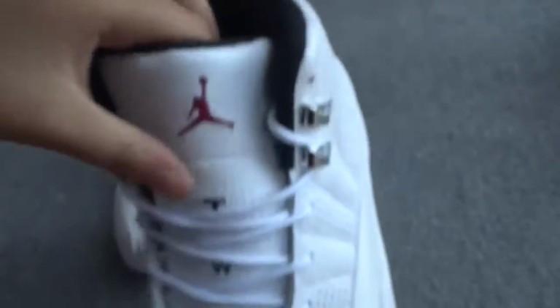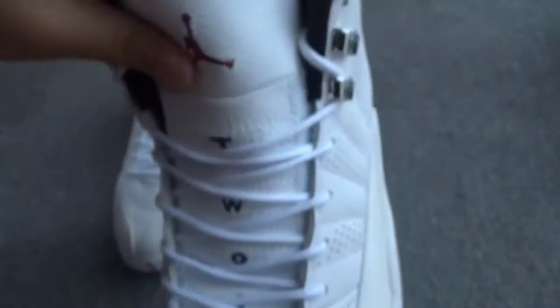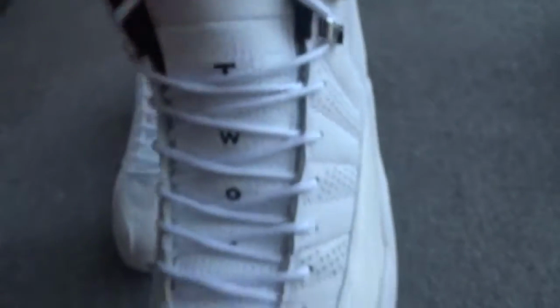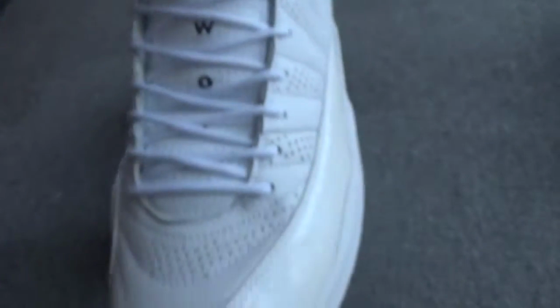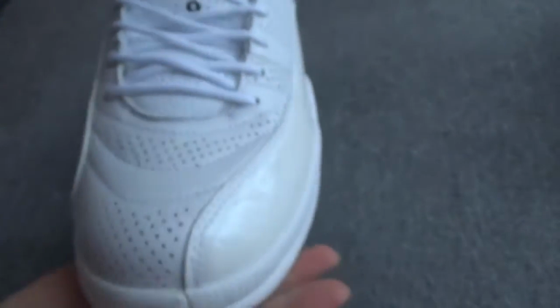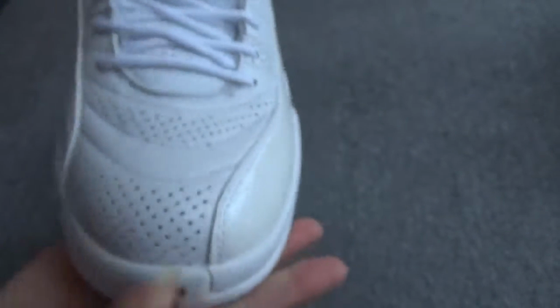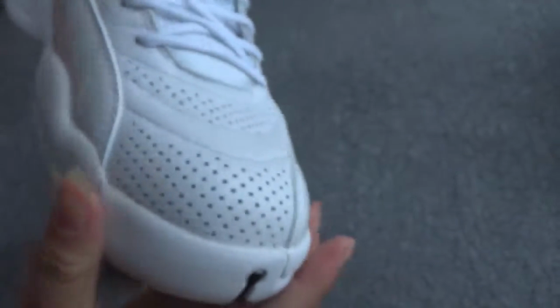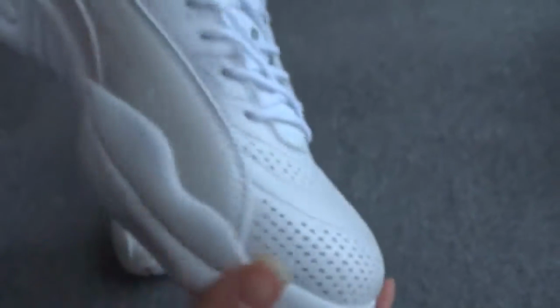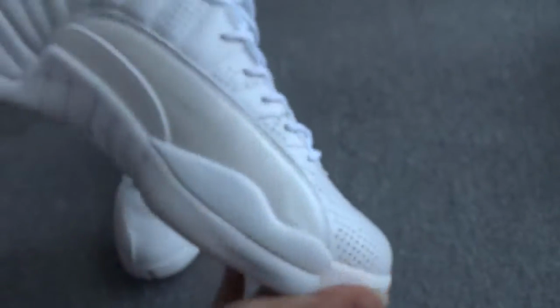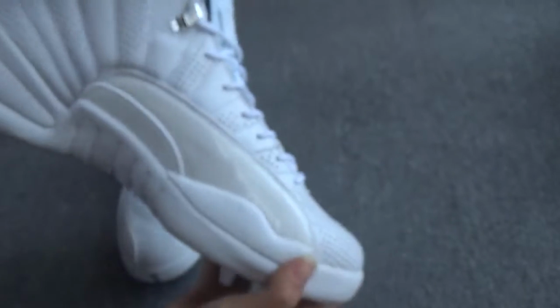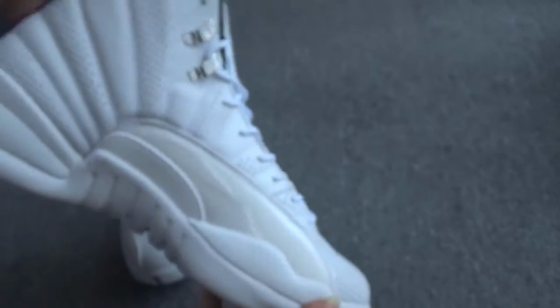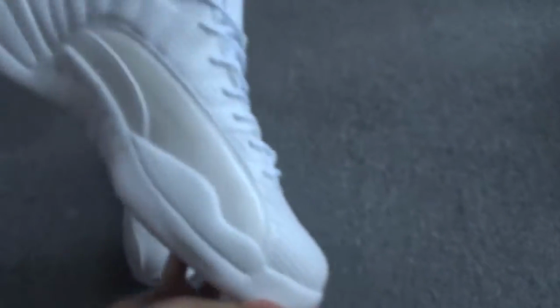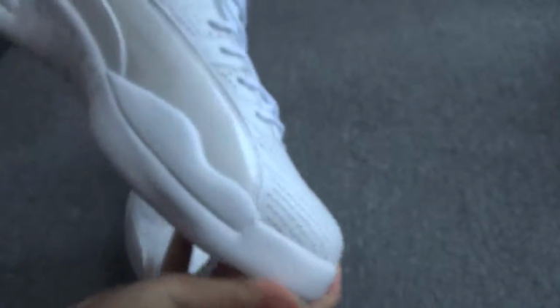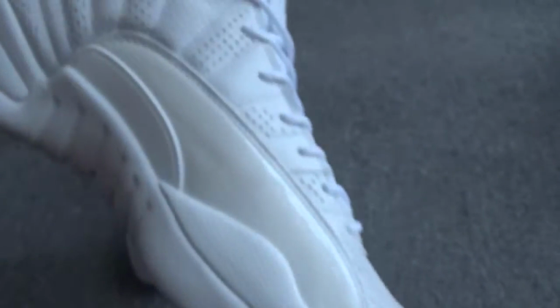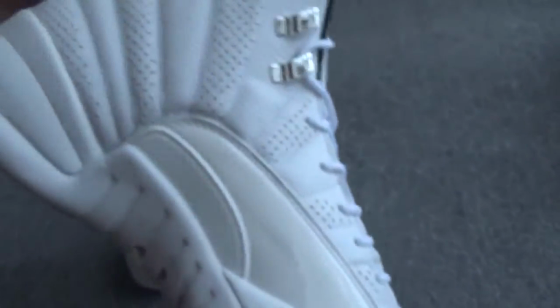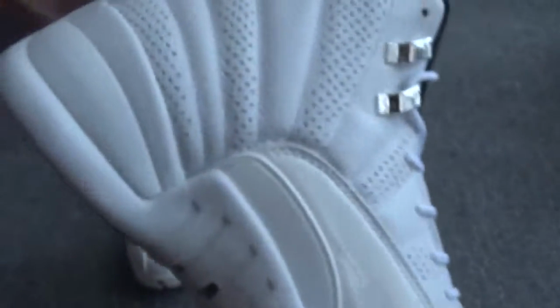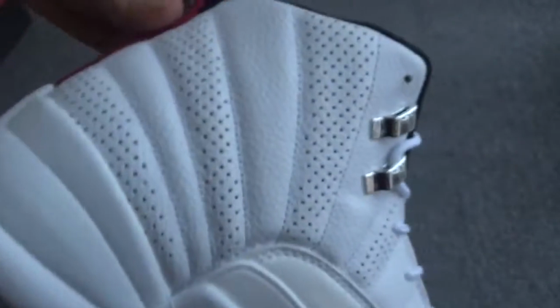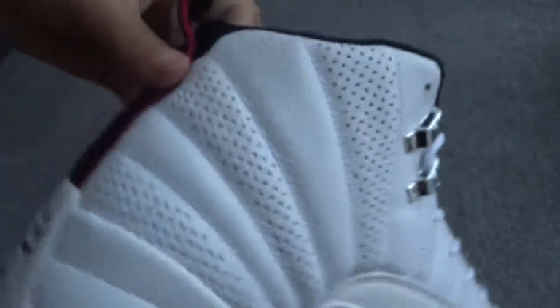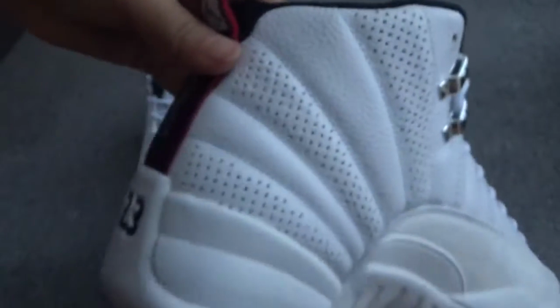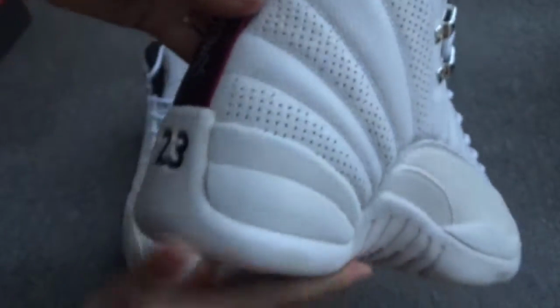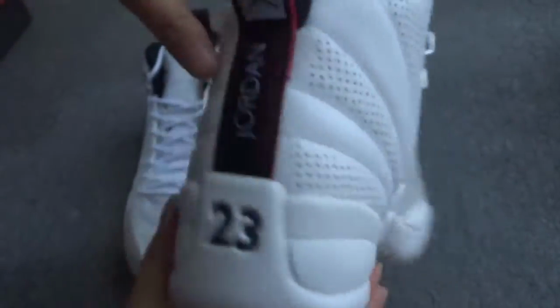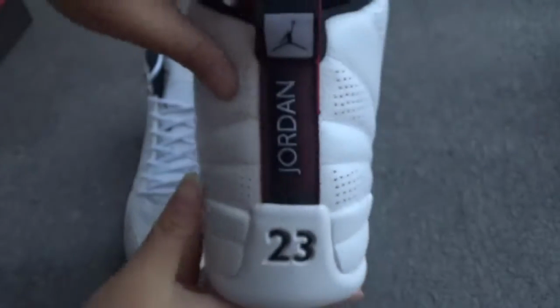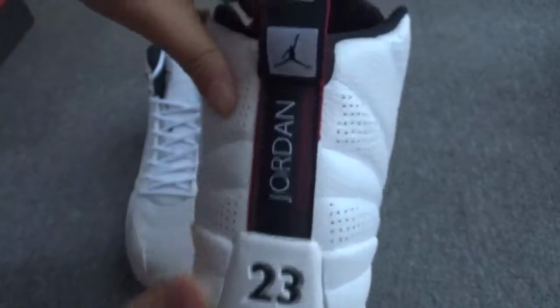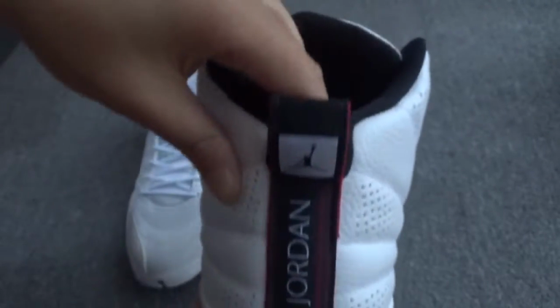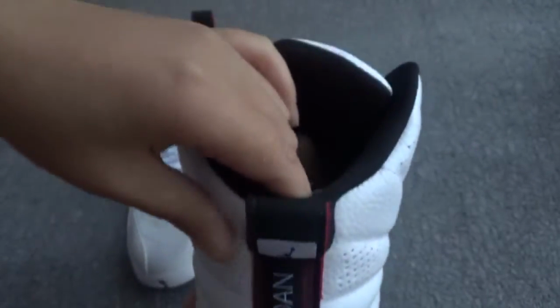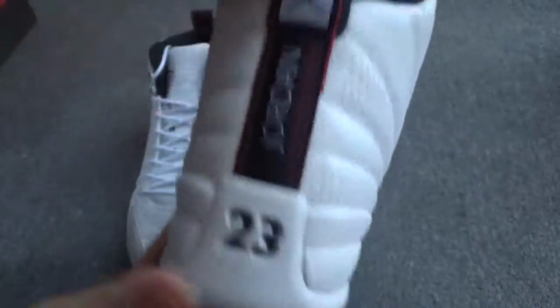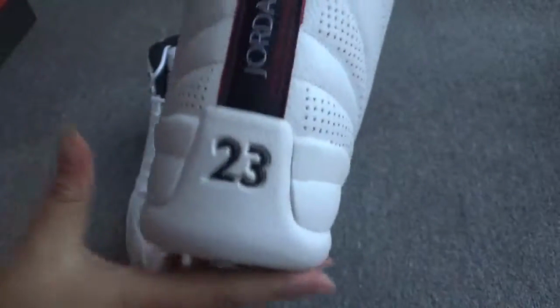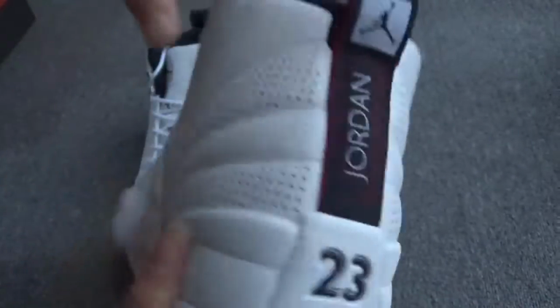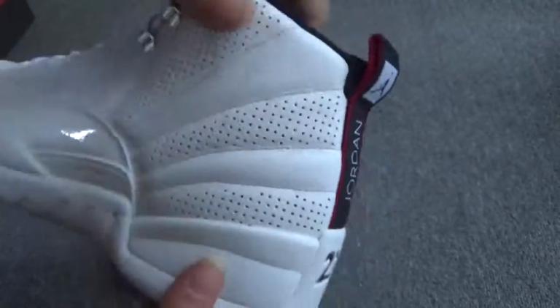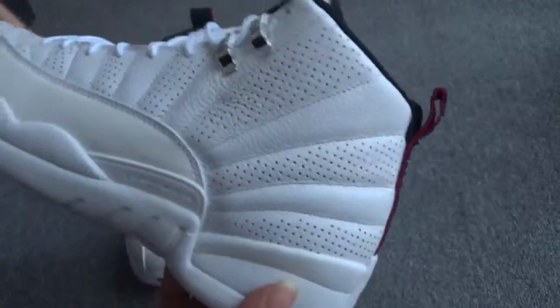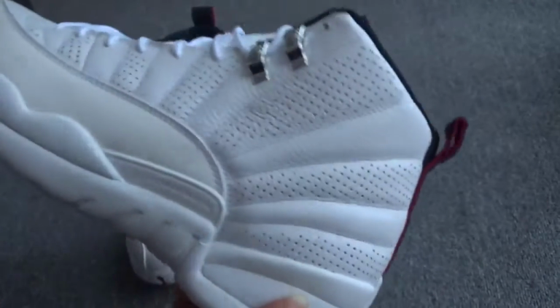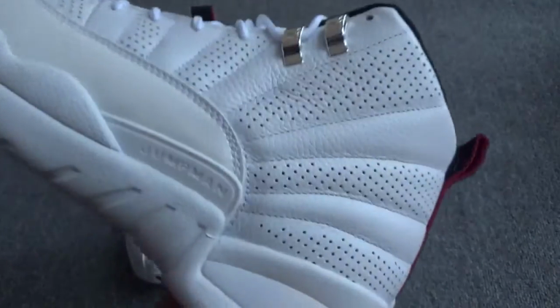This side has the red German logo. The other side, the back — cool. The other side.